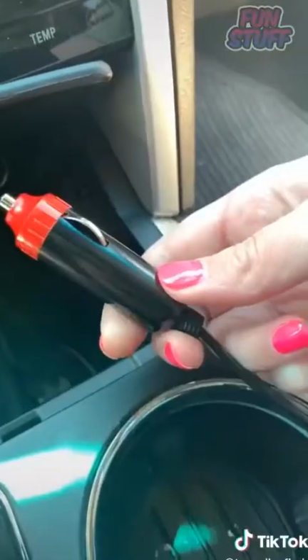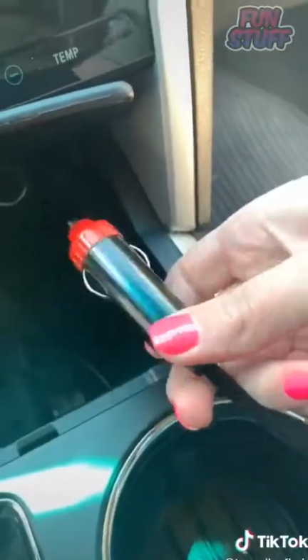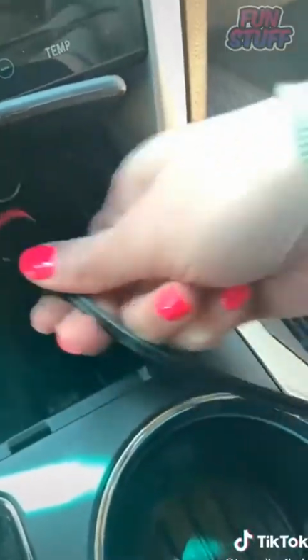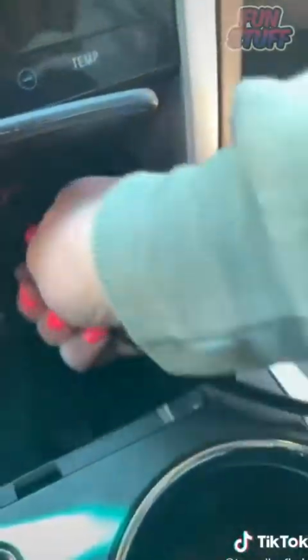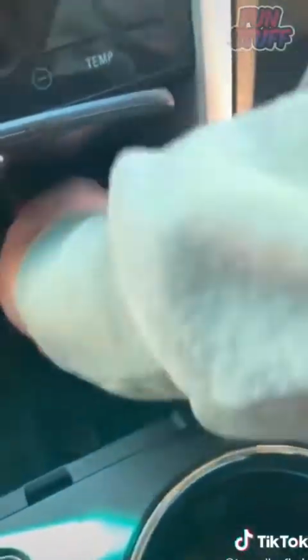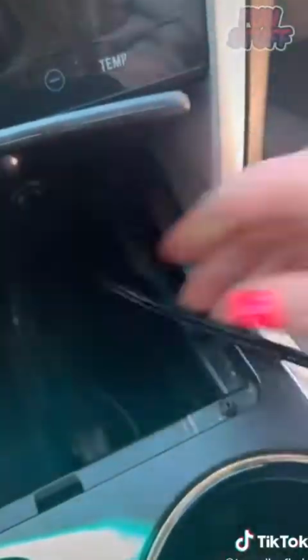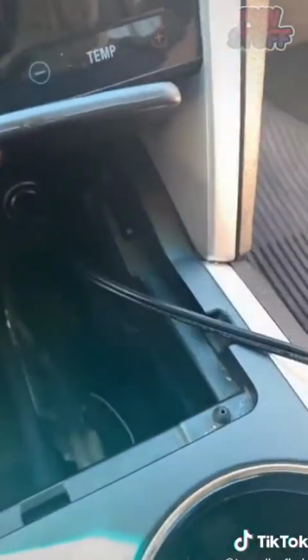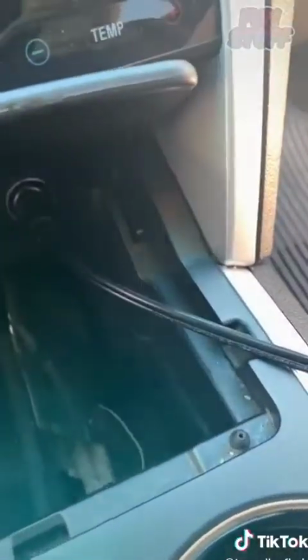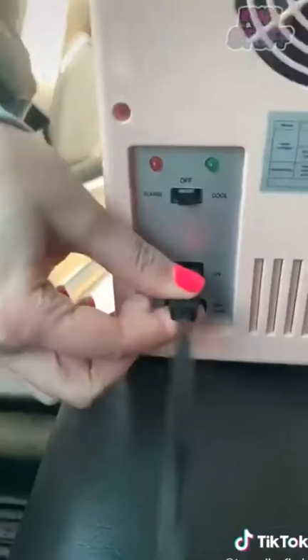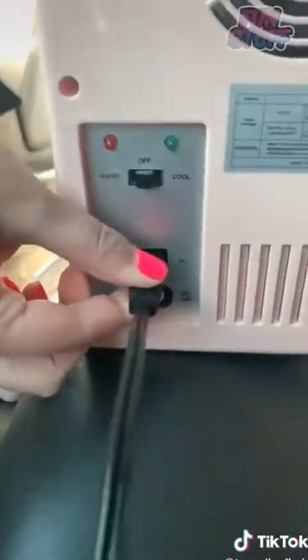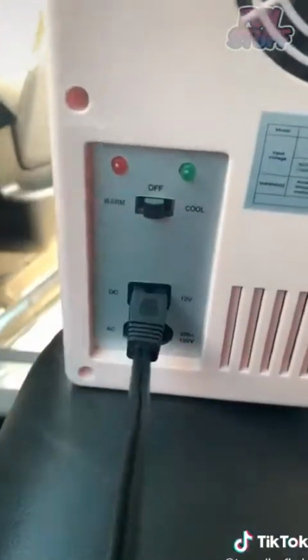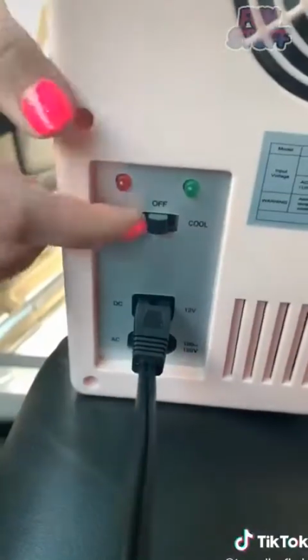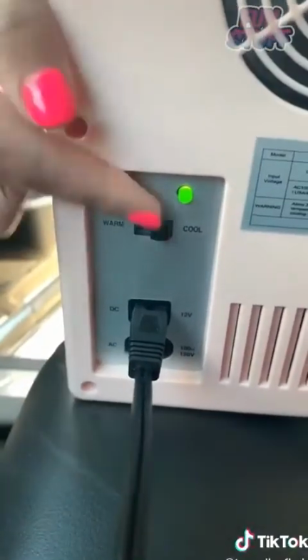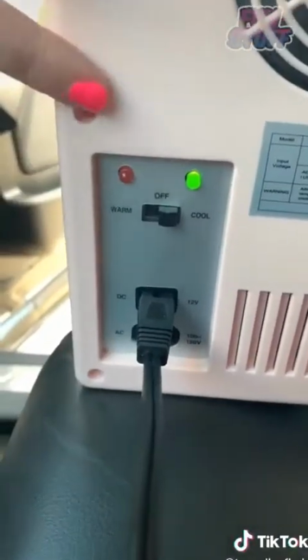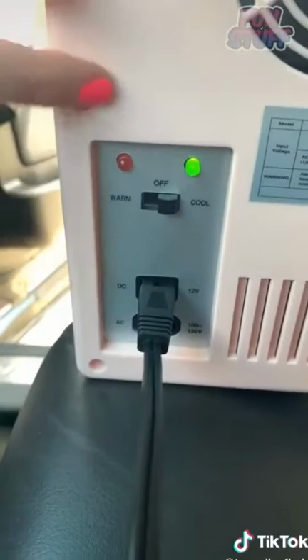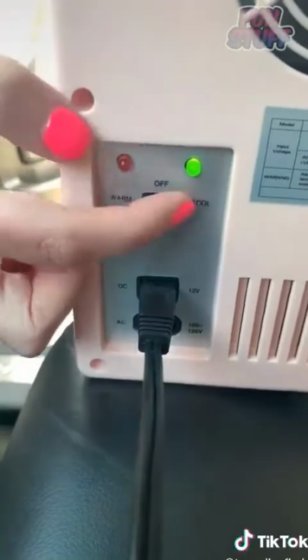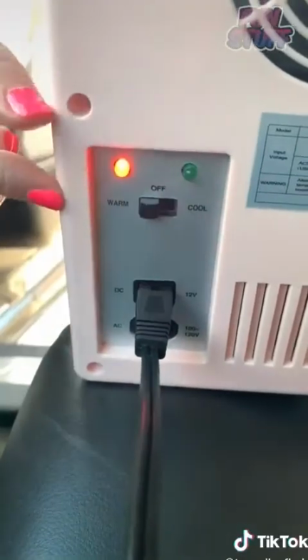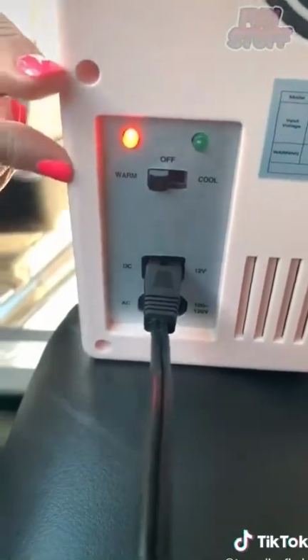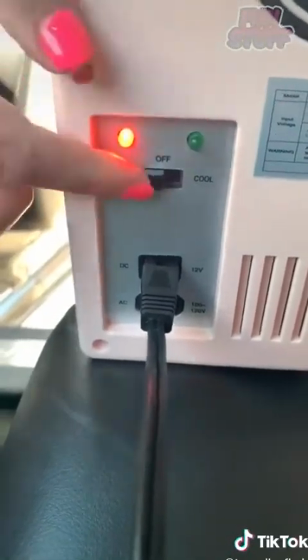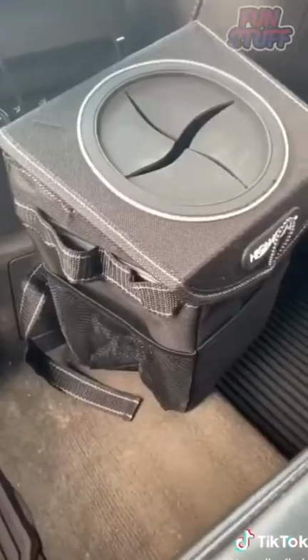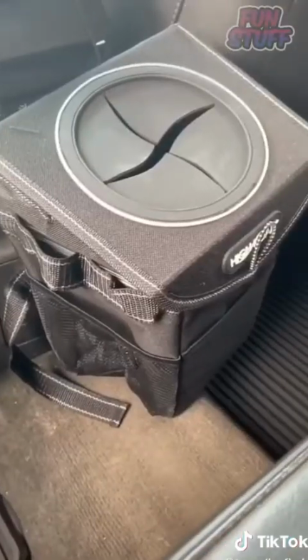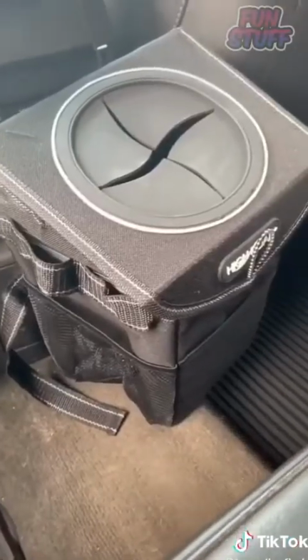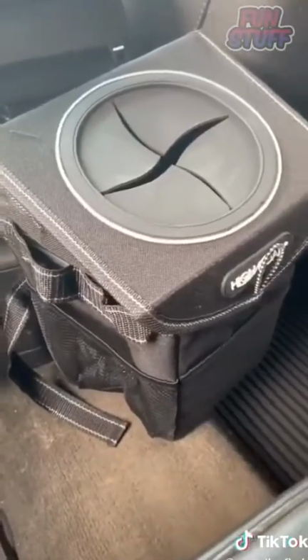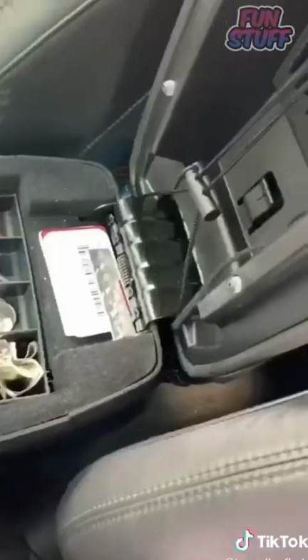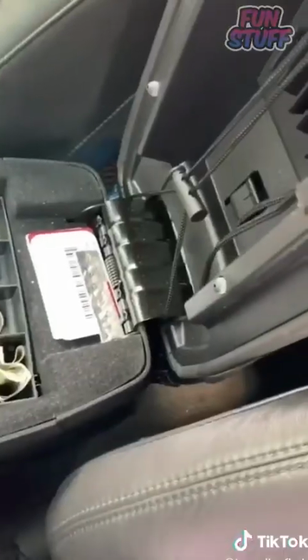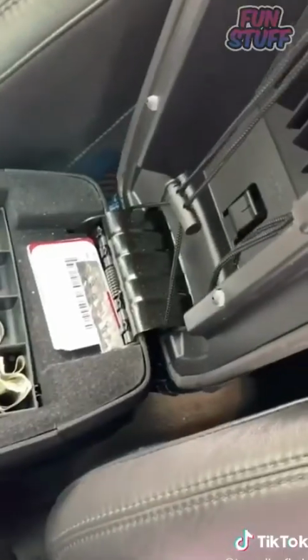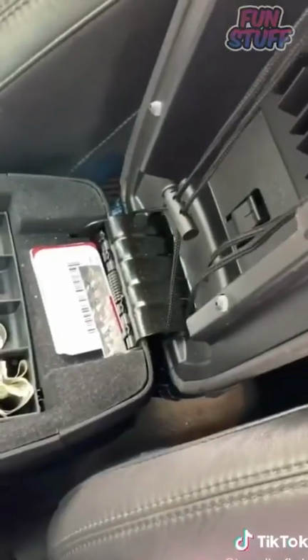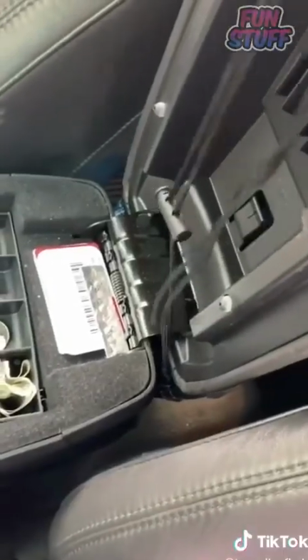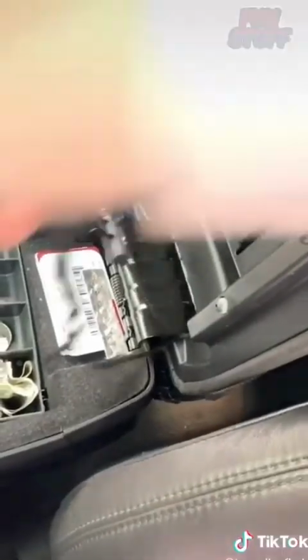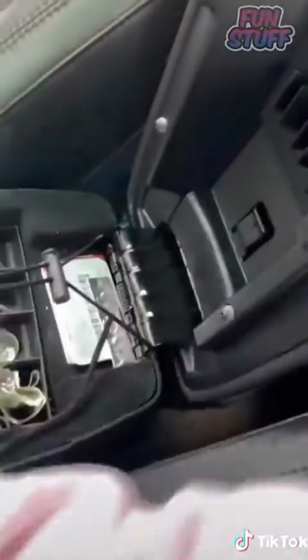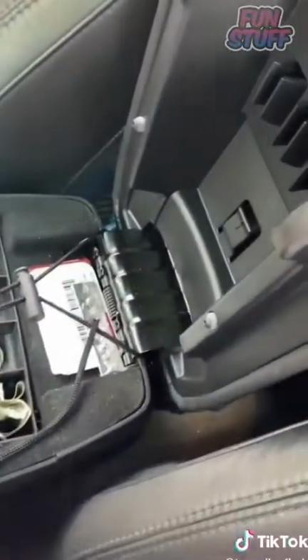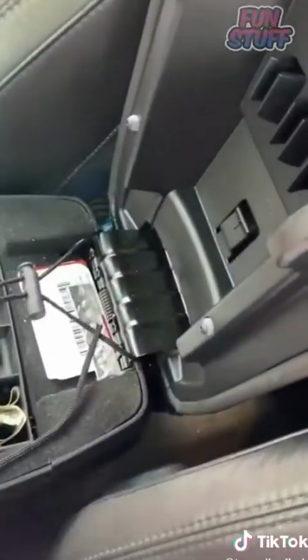This mini fridge is great for drinks or food — it has a cord that you can plug into your car, and it has a setting where you can change it to either cool or warm.